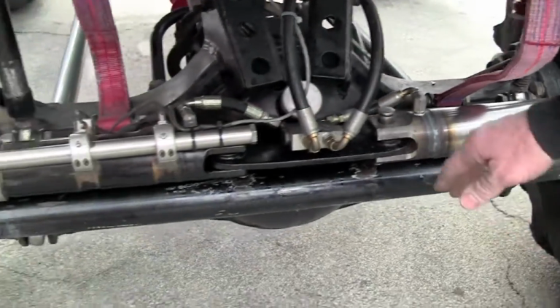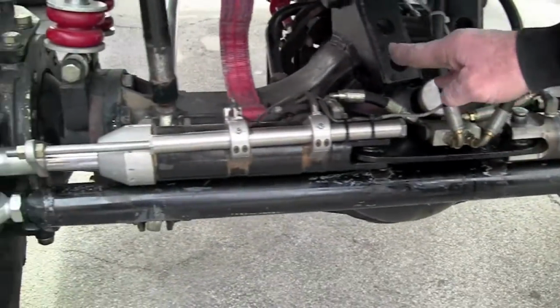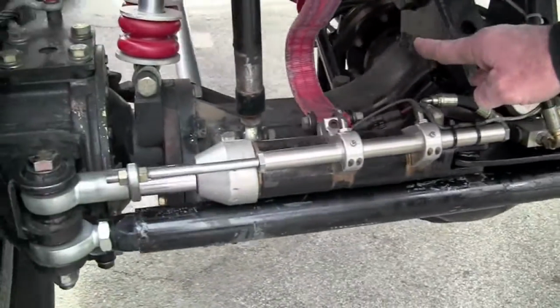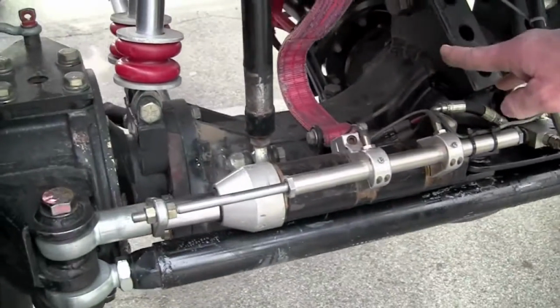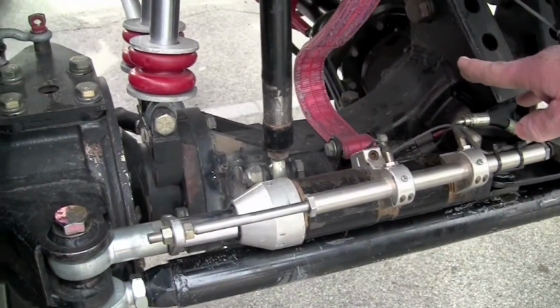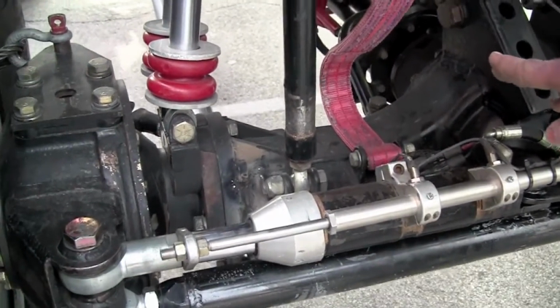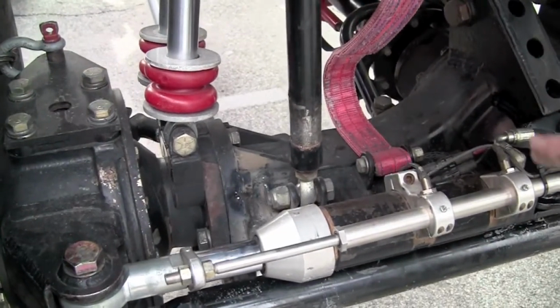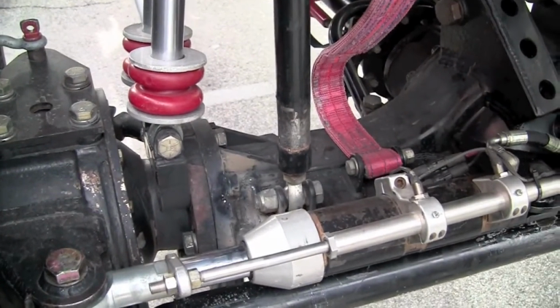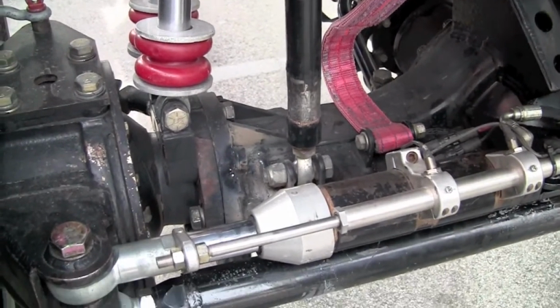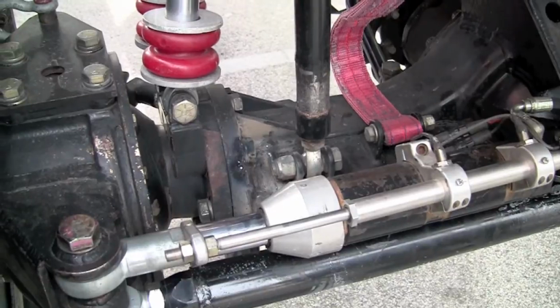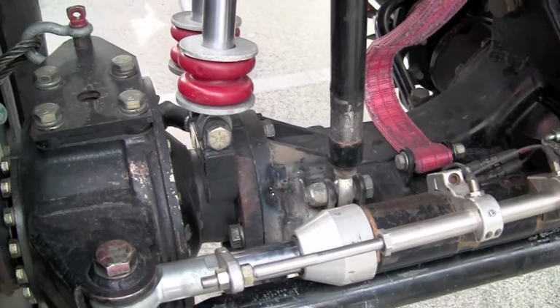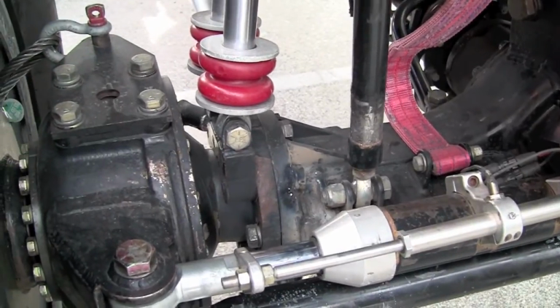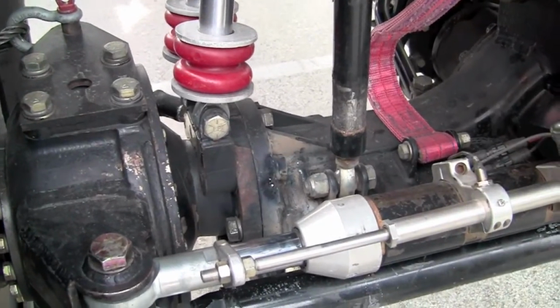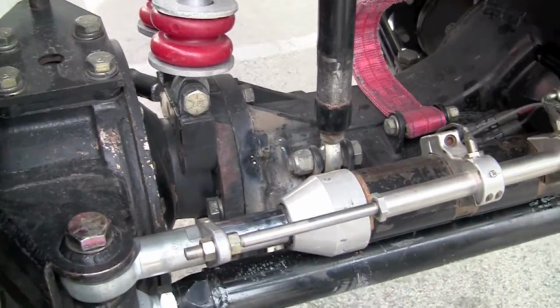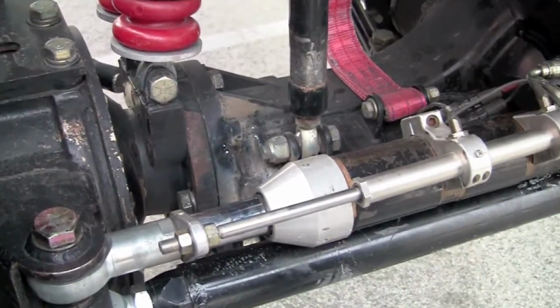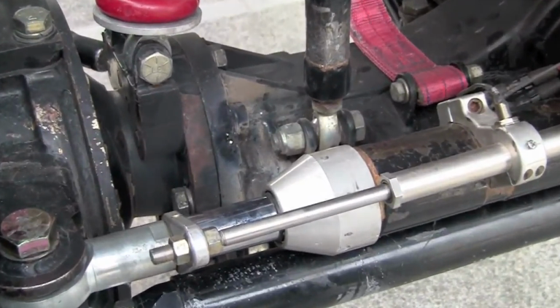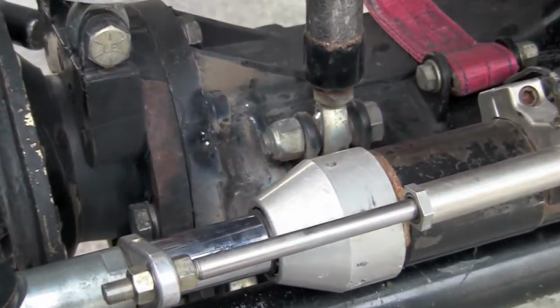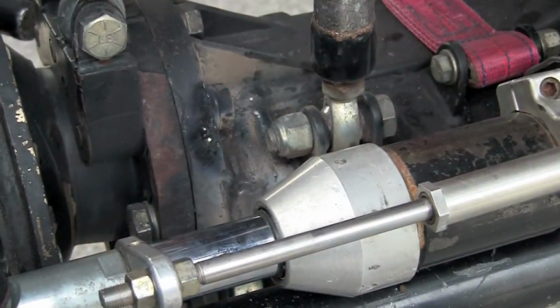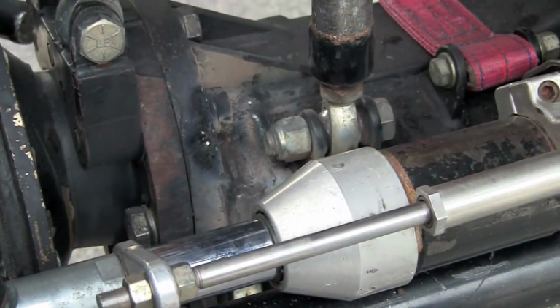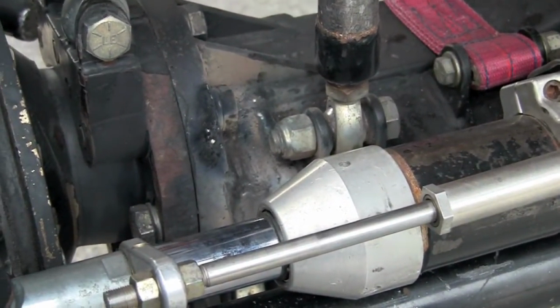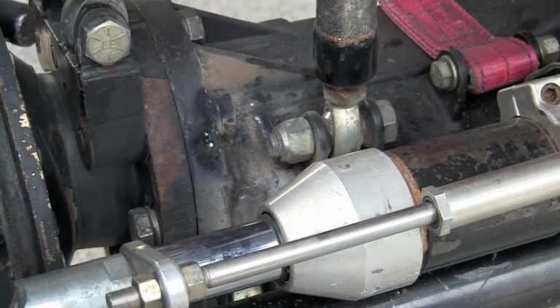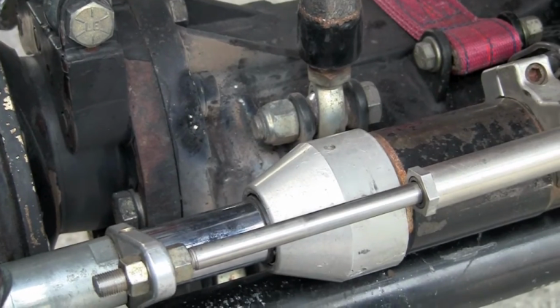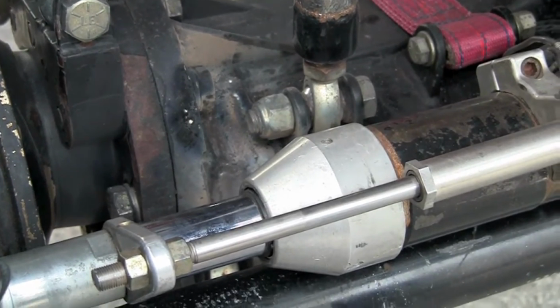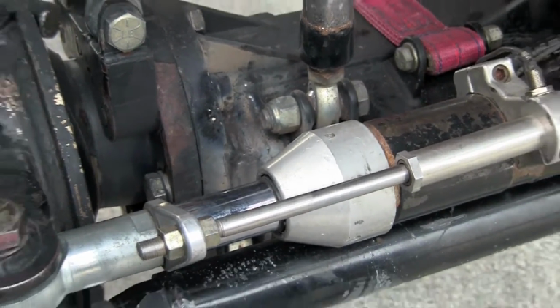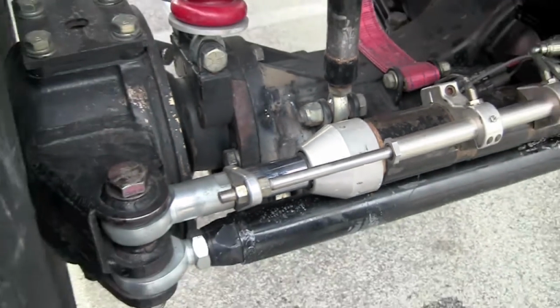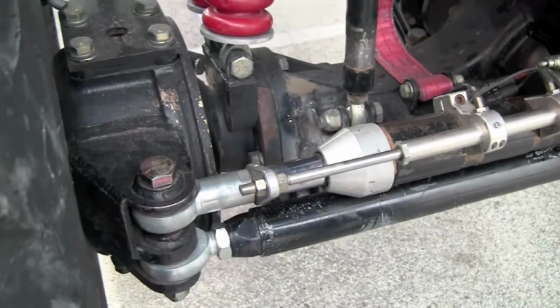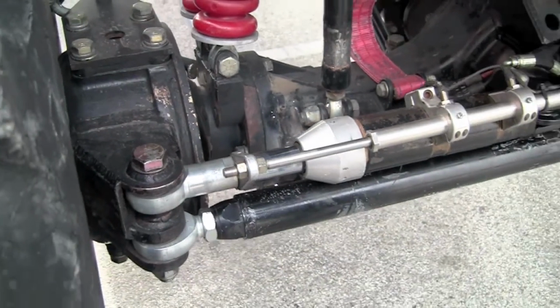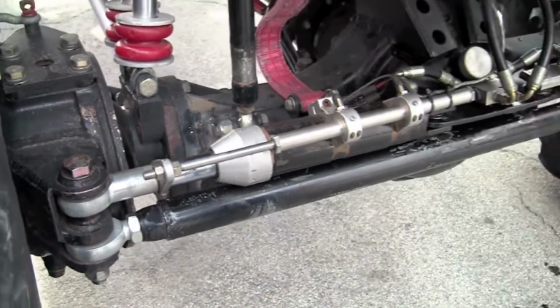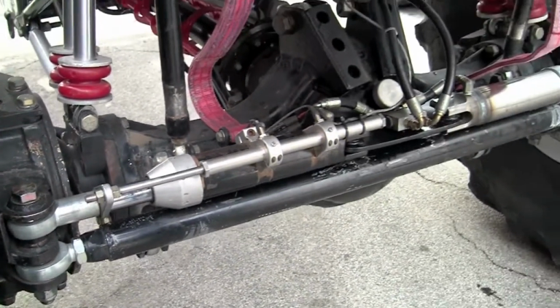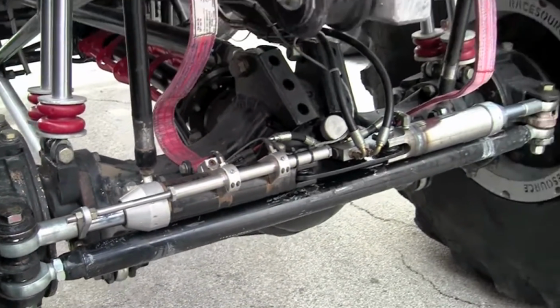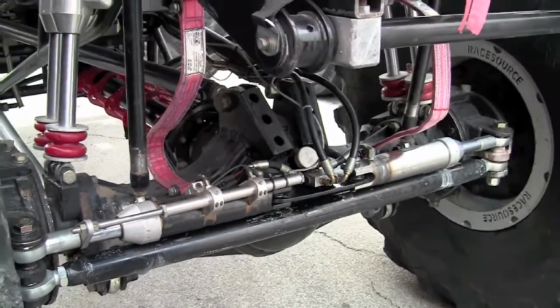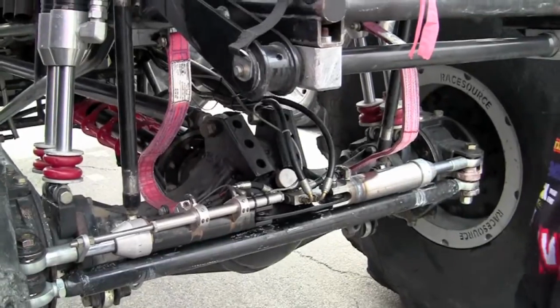We've got one of the Gravedigger four-link bars over there, the silver bar. So this thing ought to run like a digger tonight. A lot of new parts on here. We had a lot of damage that we sustained, but we're able to get everything back together and back on track. Great to run again today.